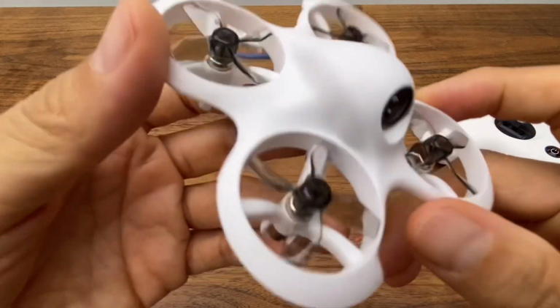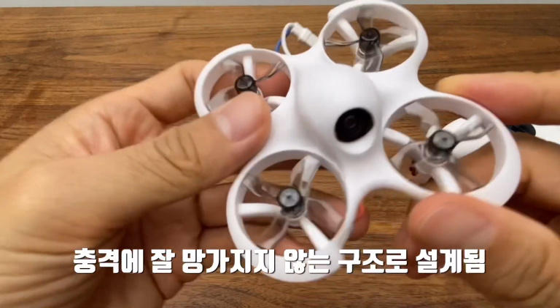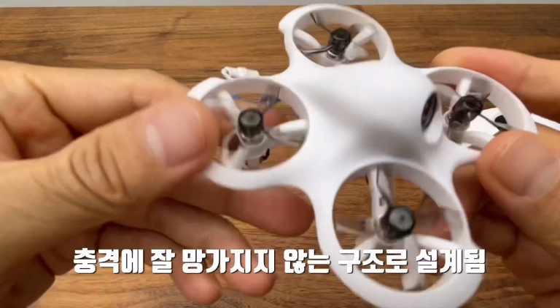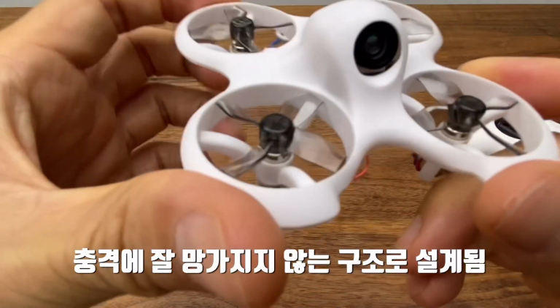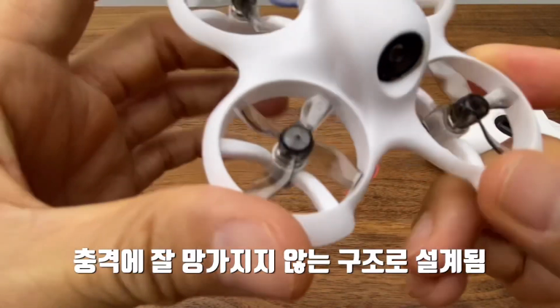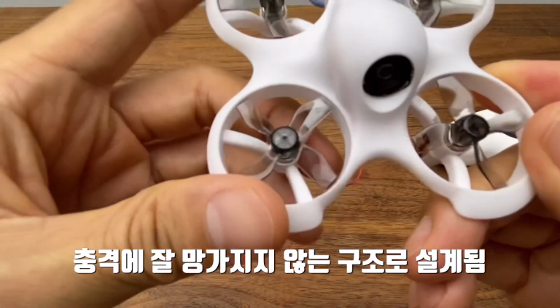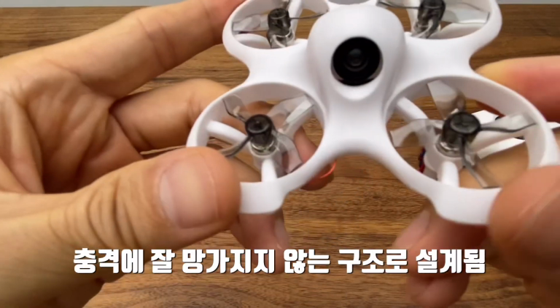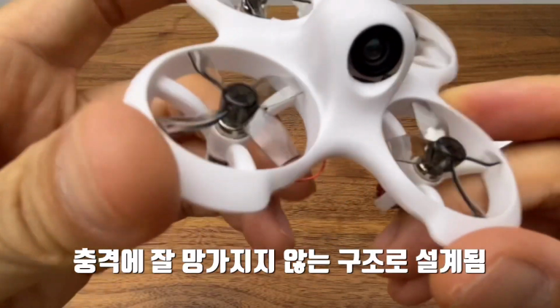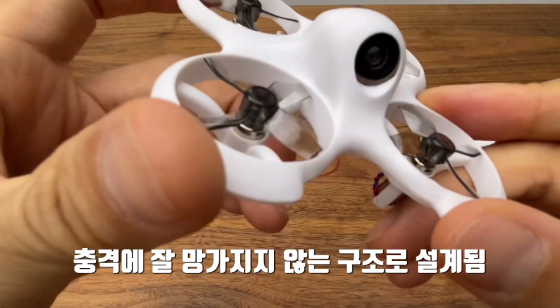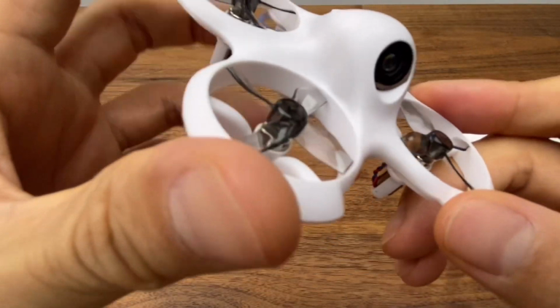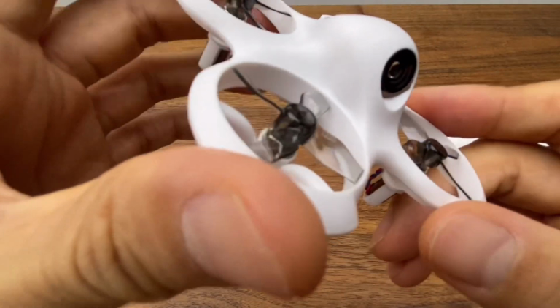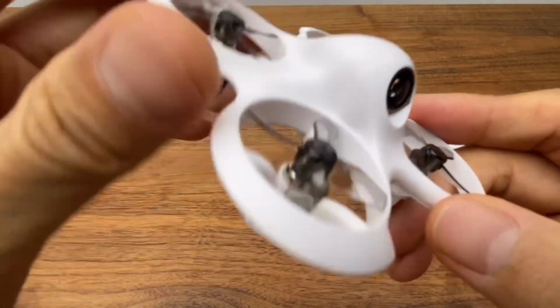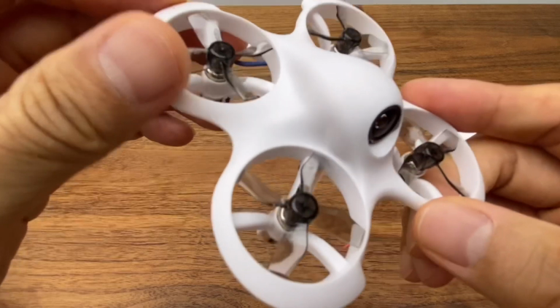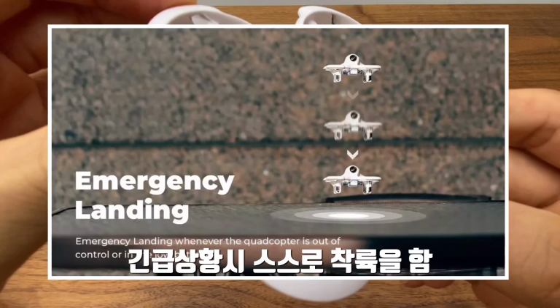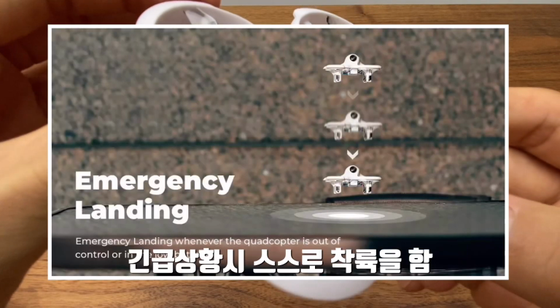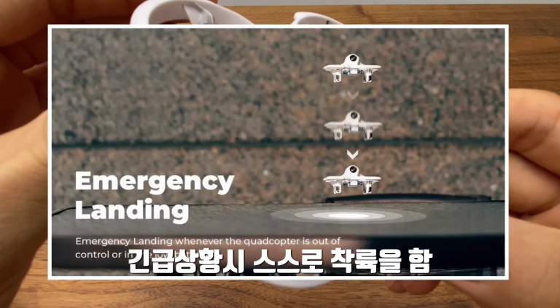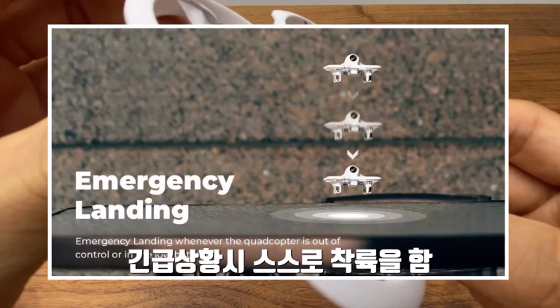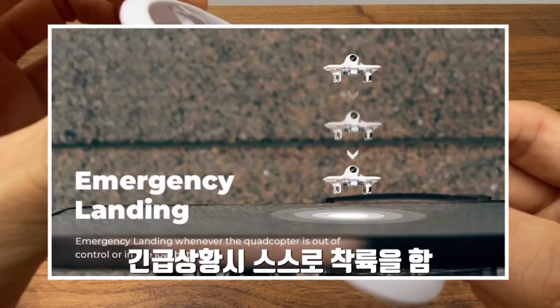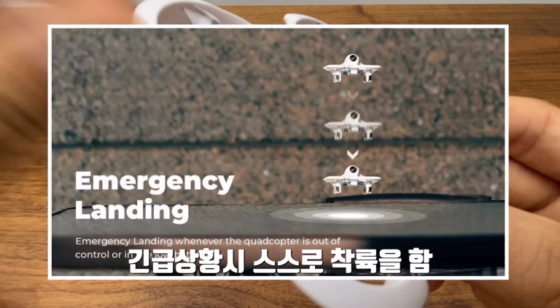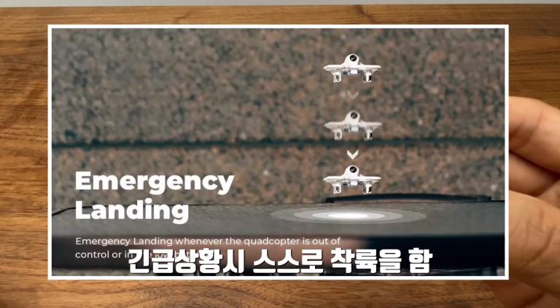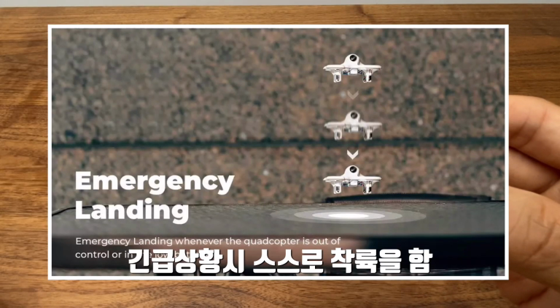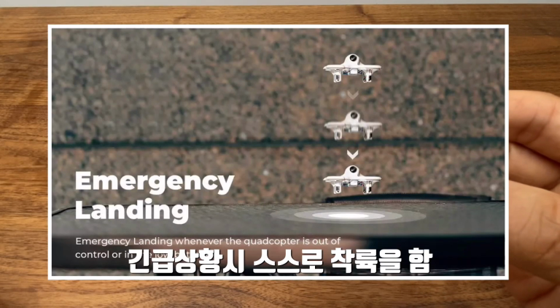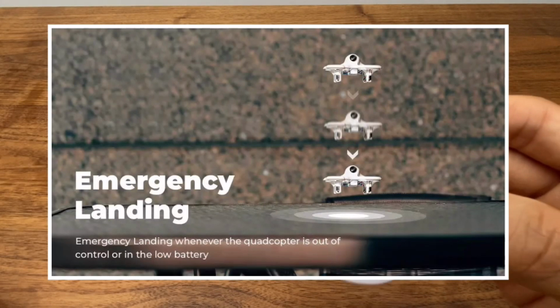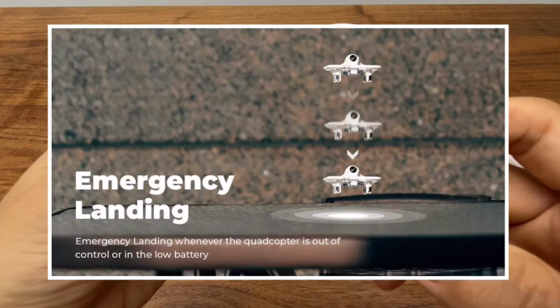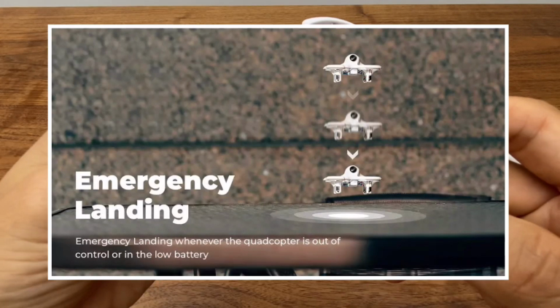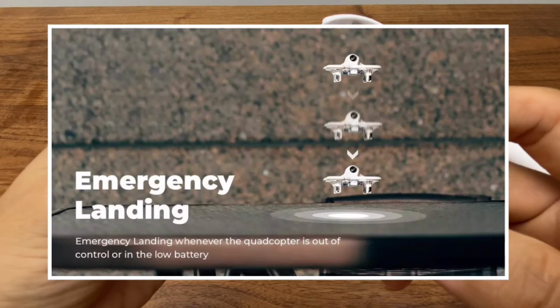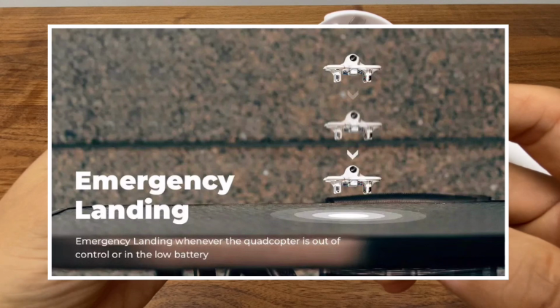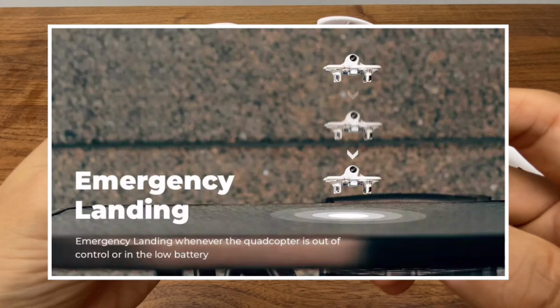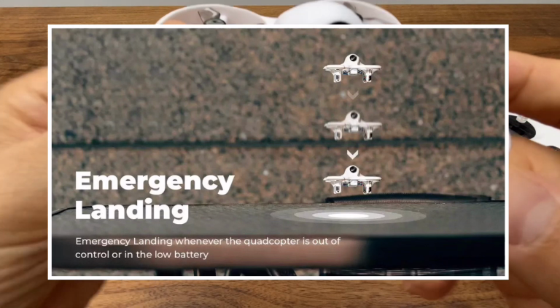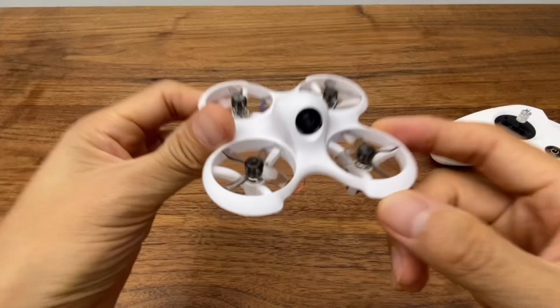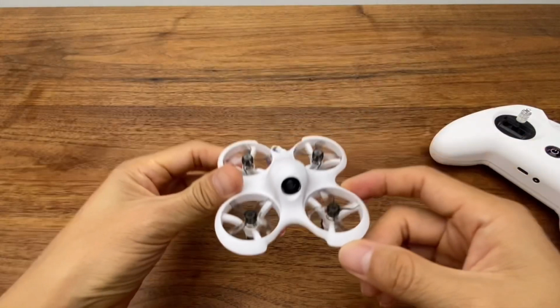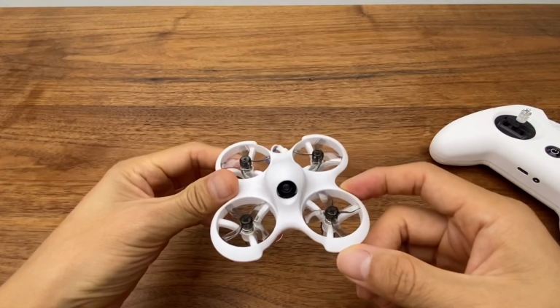The drone has built-in self-protection features. If the battery is low, the signal is lost, or there is a strong impact, the drone will automatically respond to protect itself.